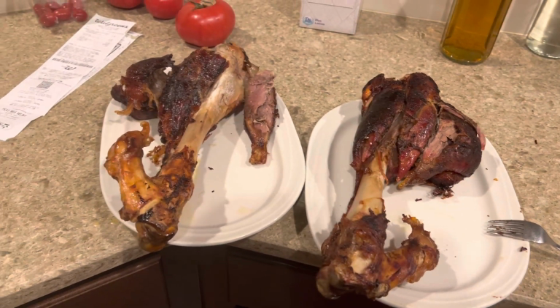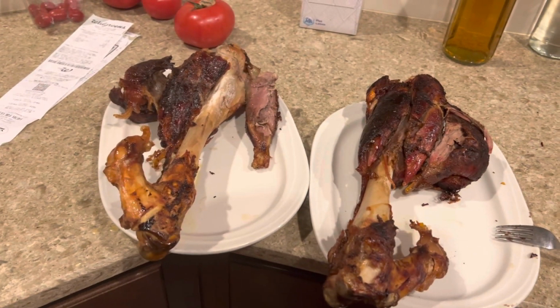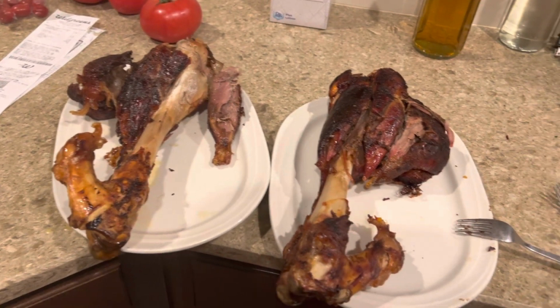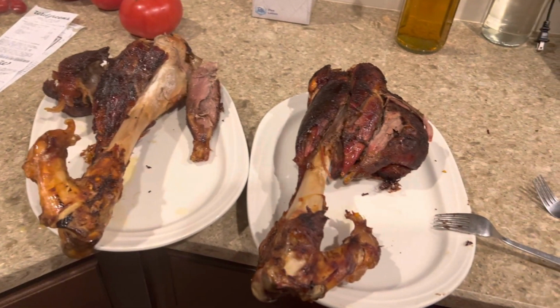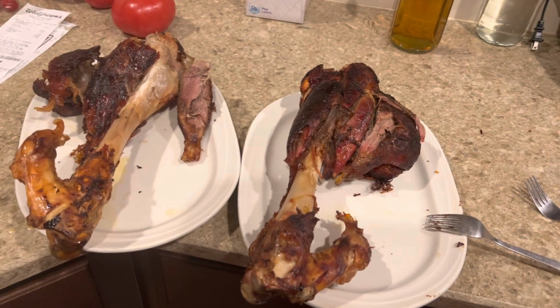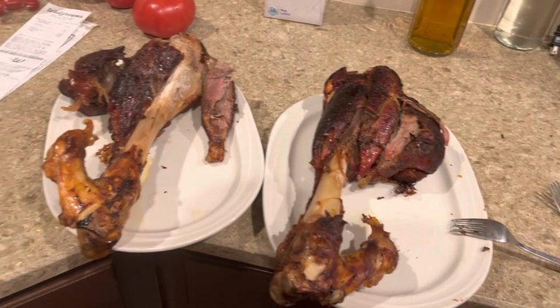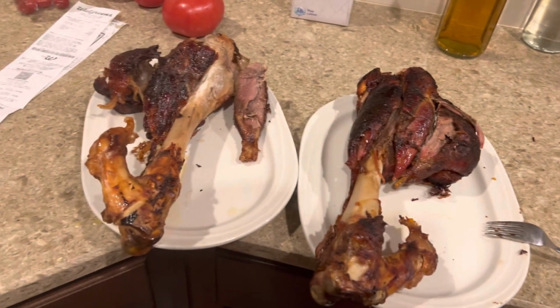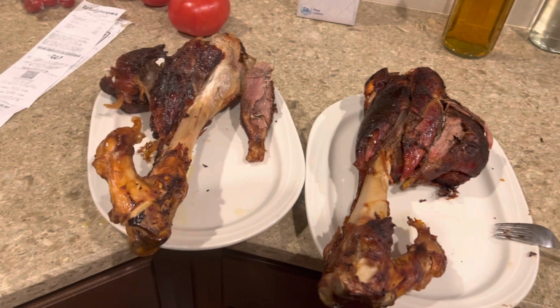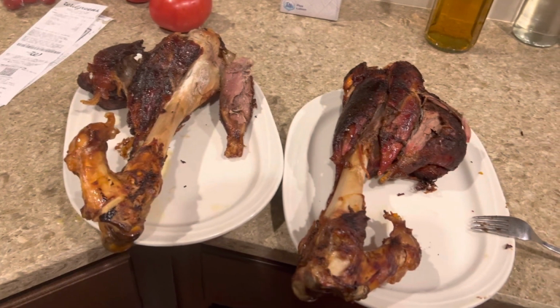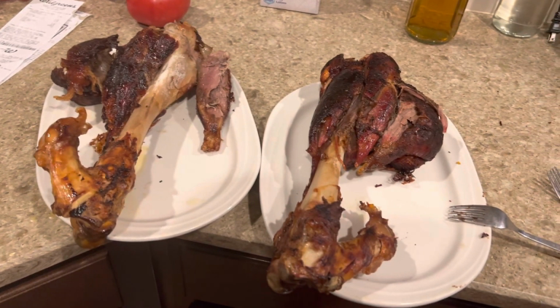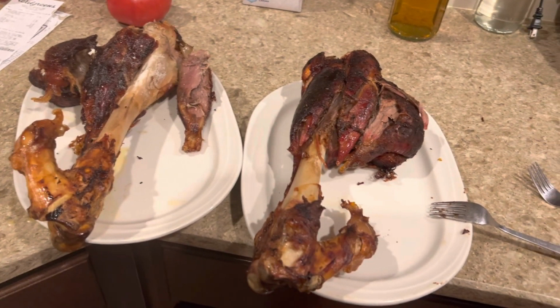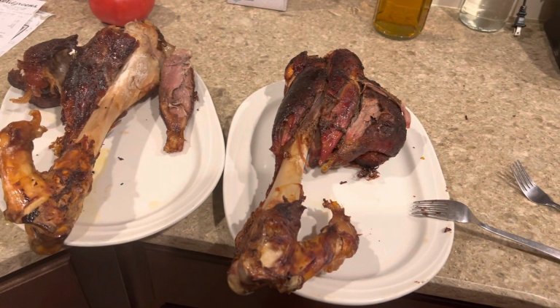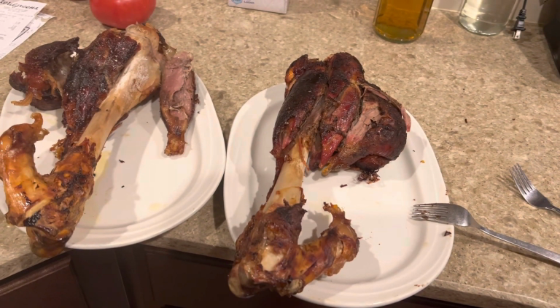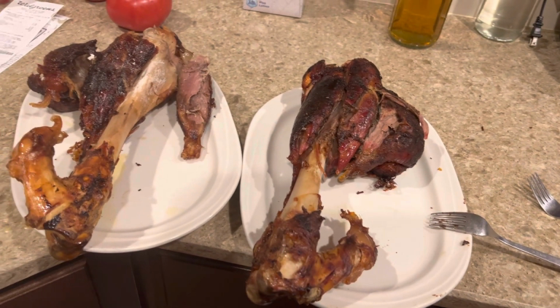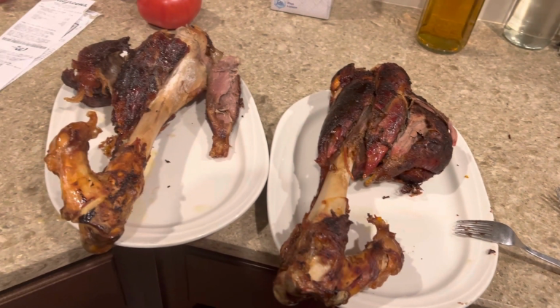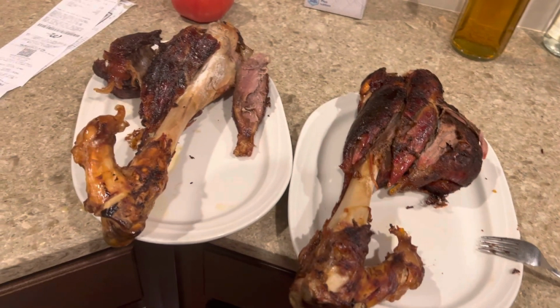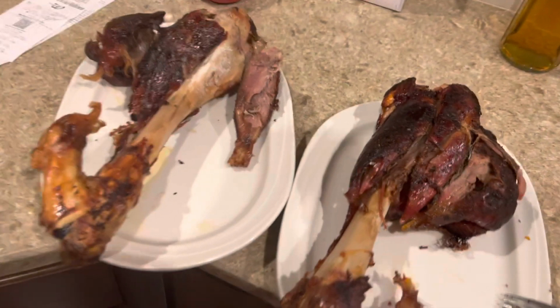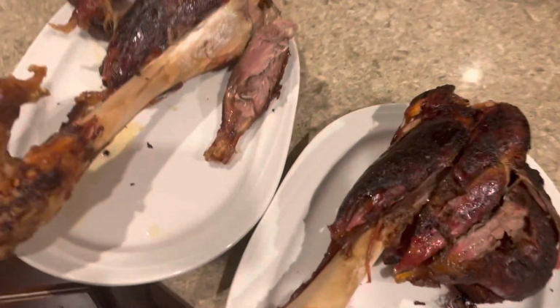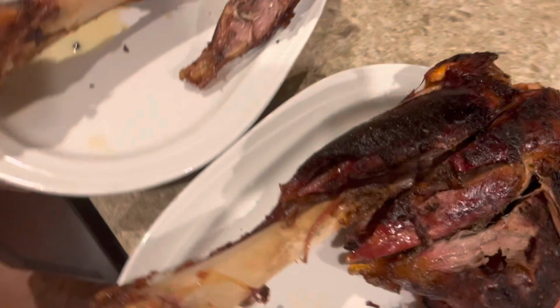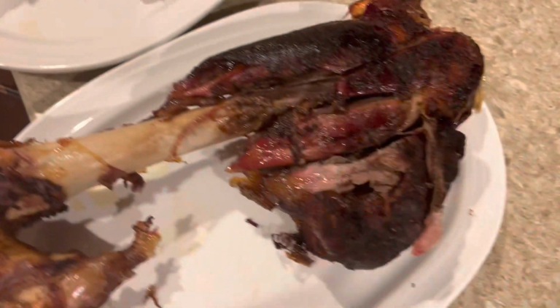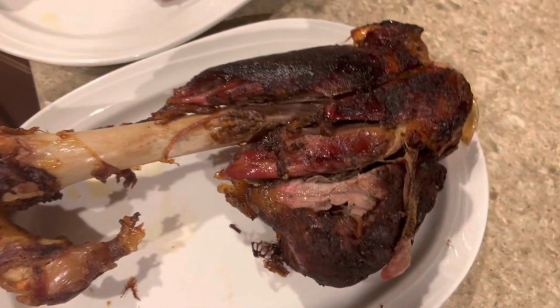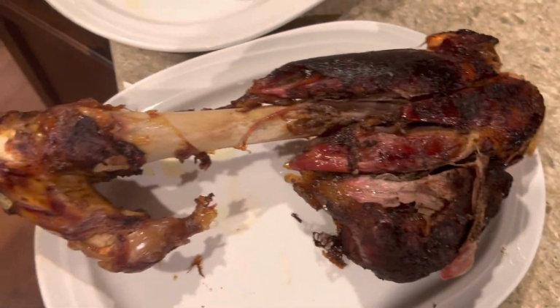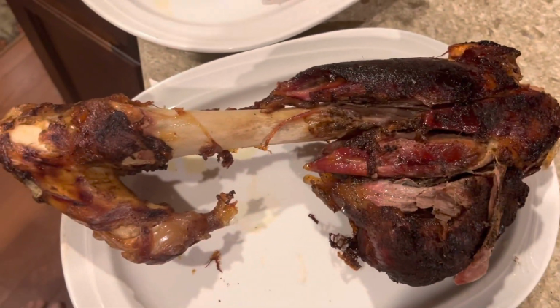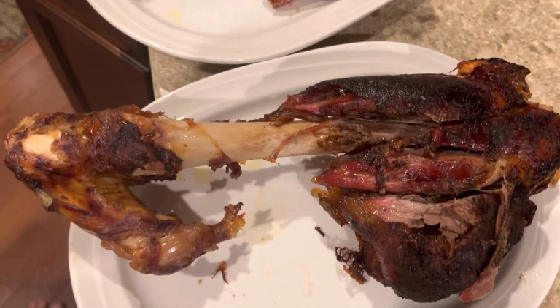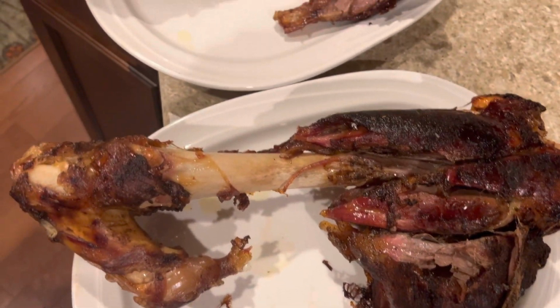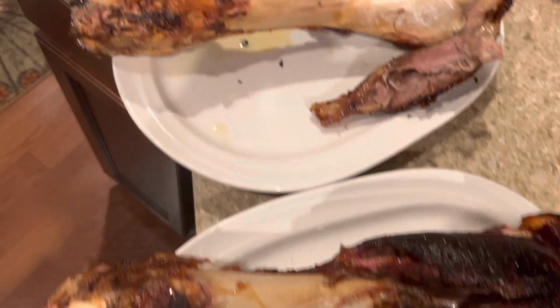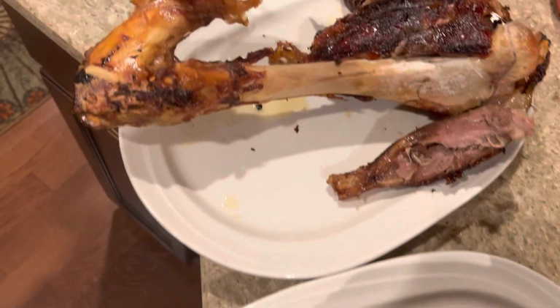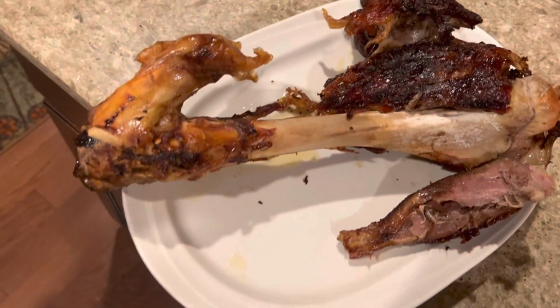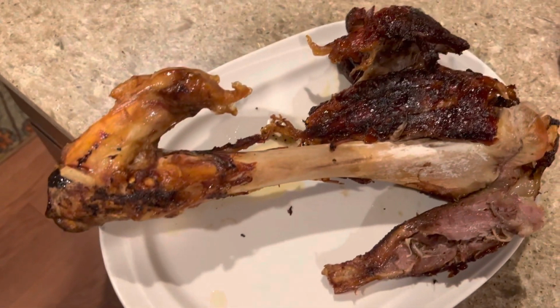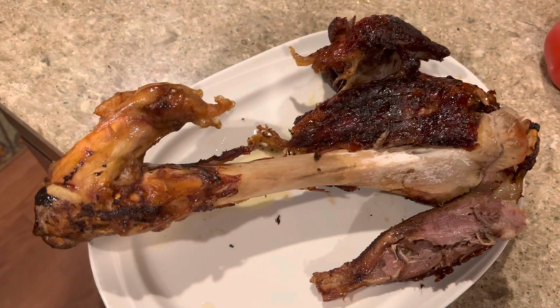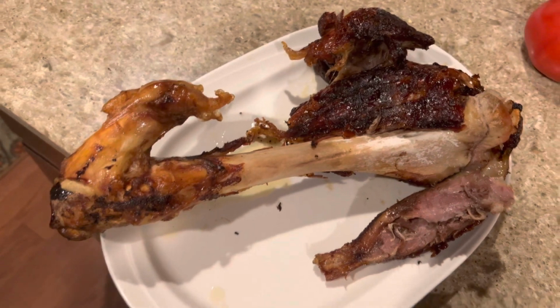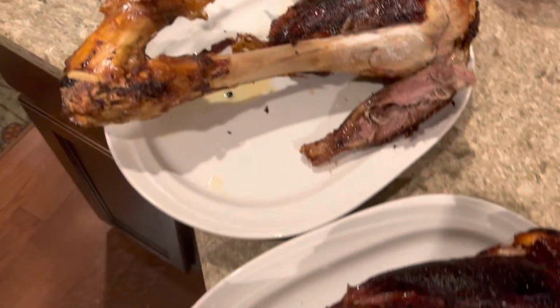And these are the smoked shanks — 11 and a half hours at 250 in a Broil Master grill. Outstanding. Thank you all for watching.